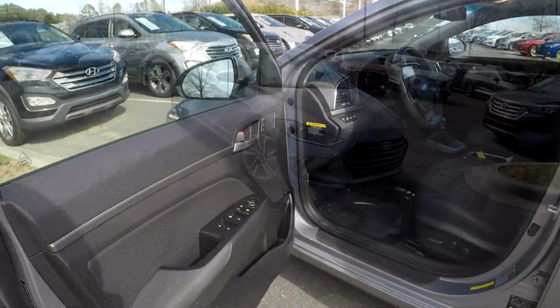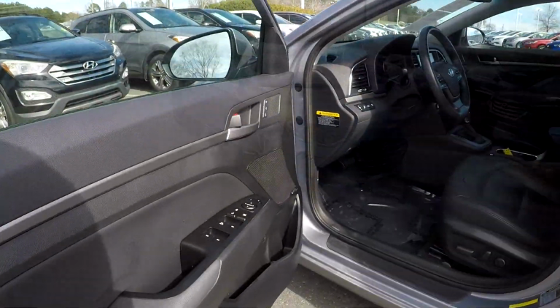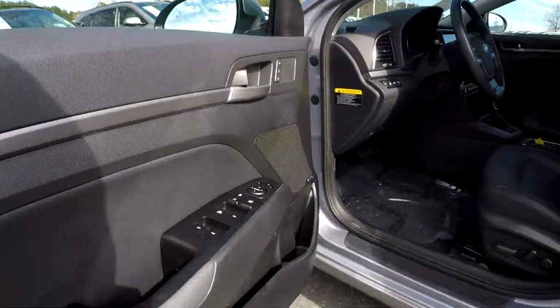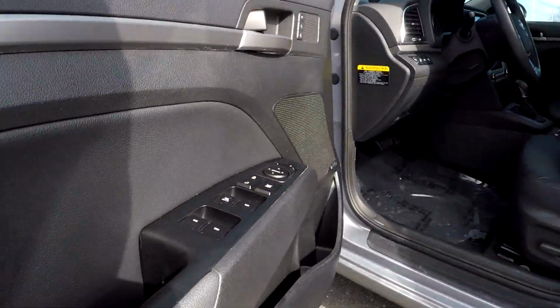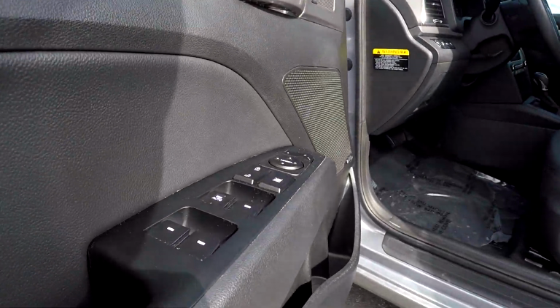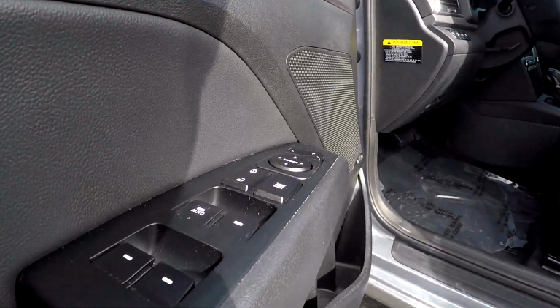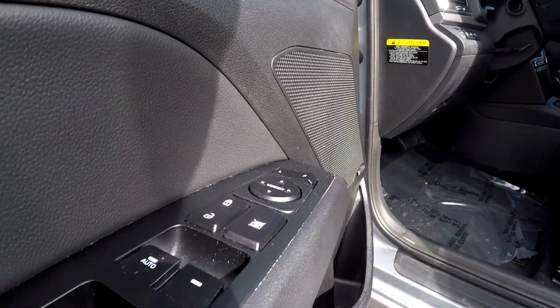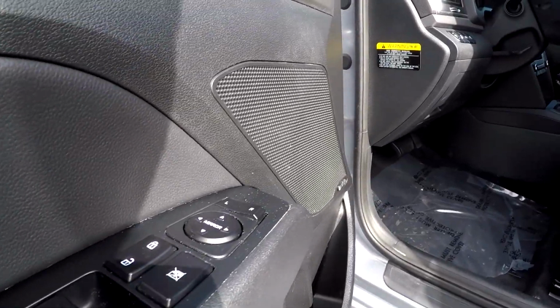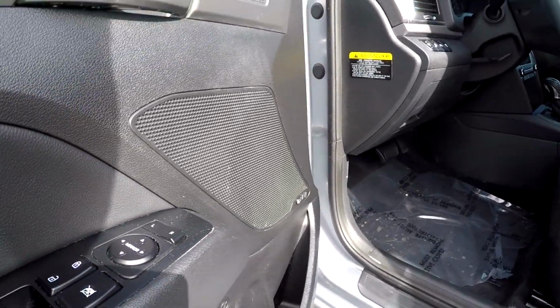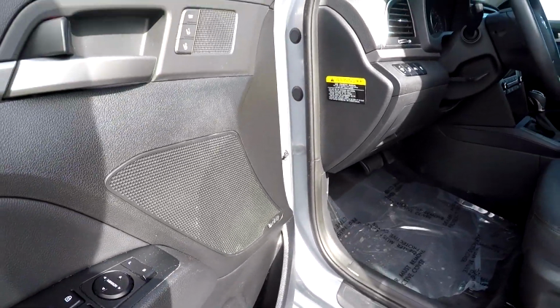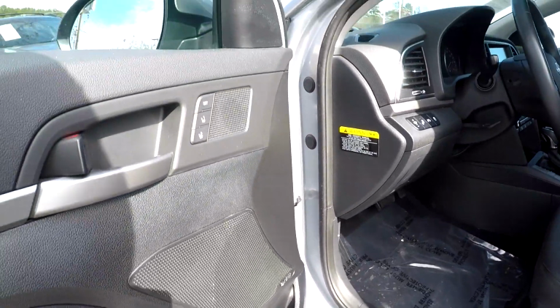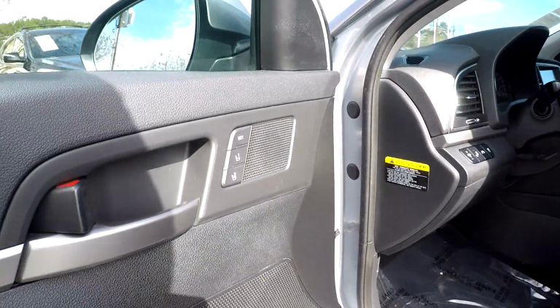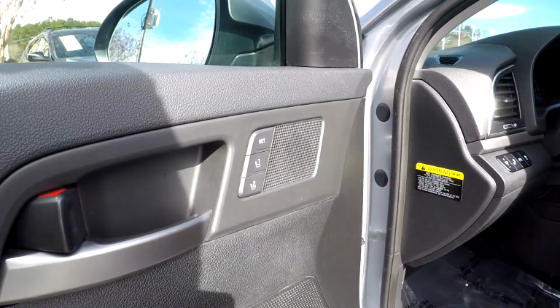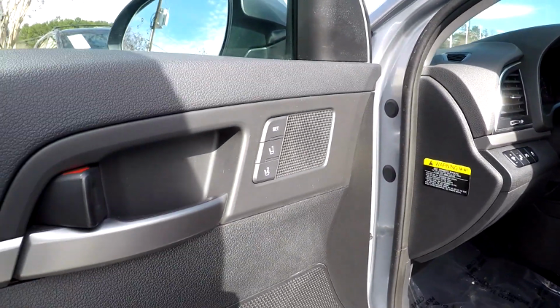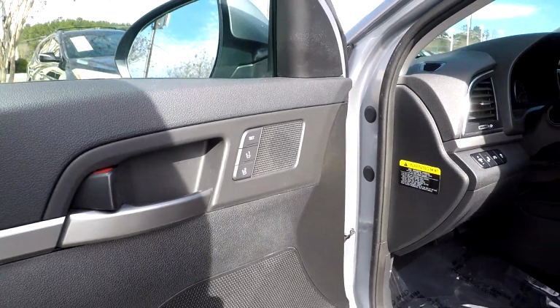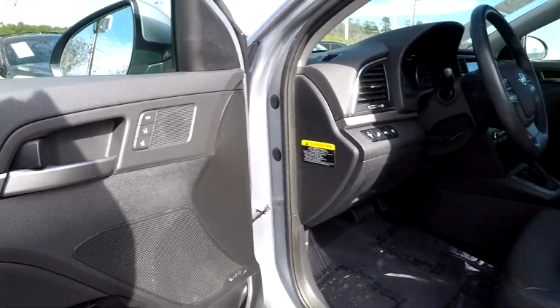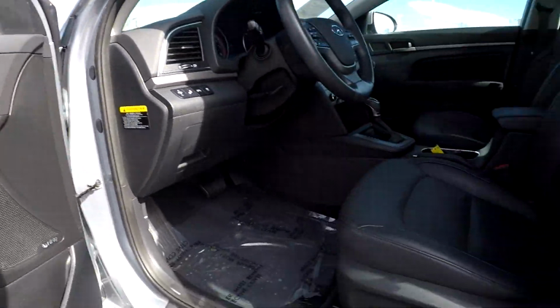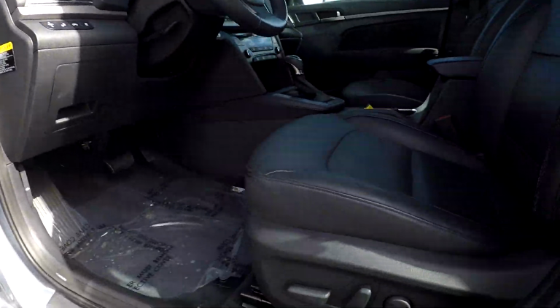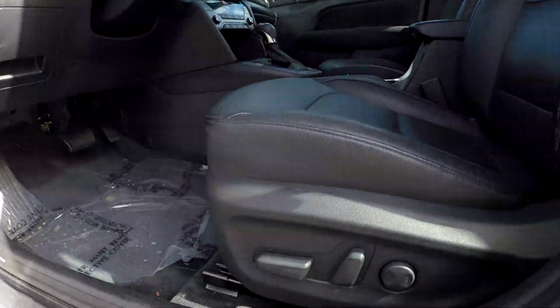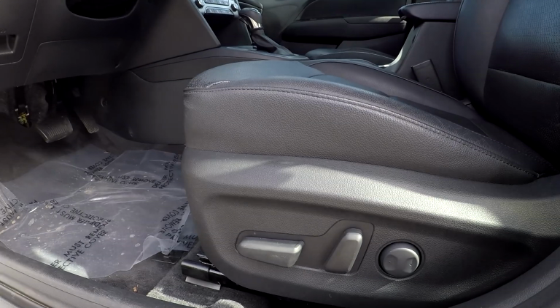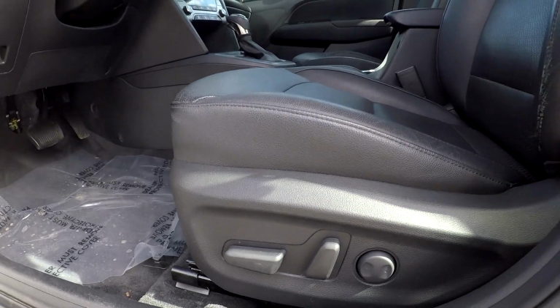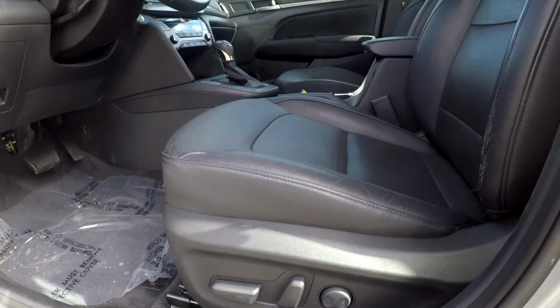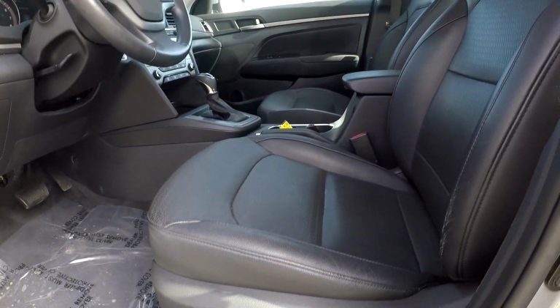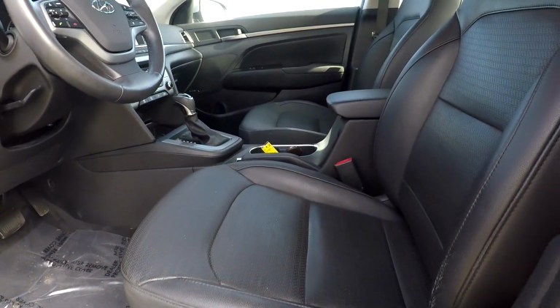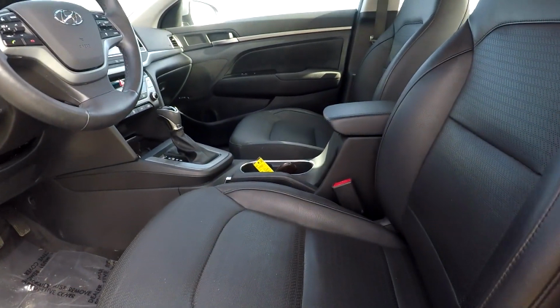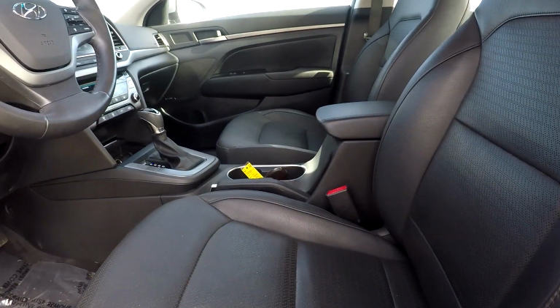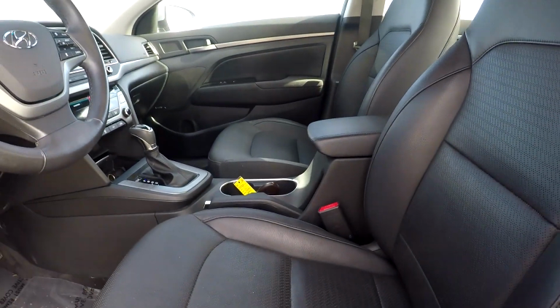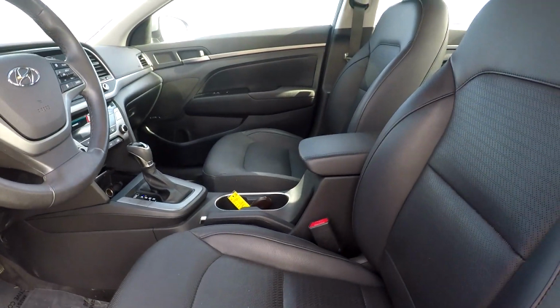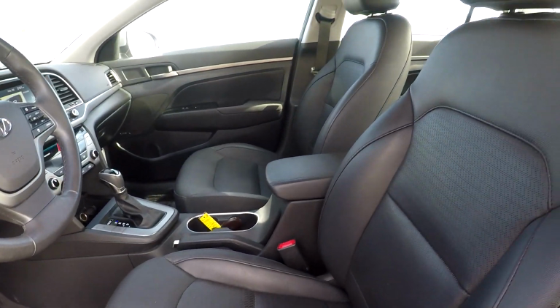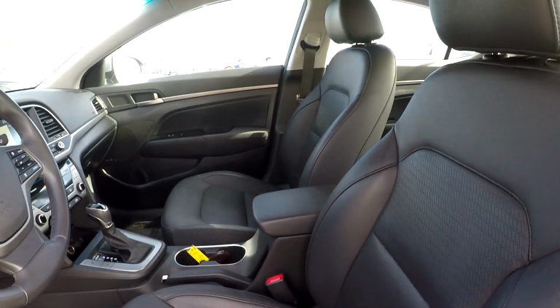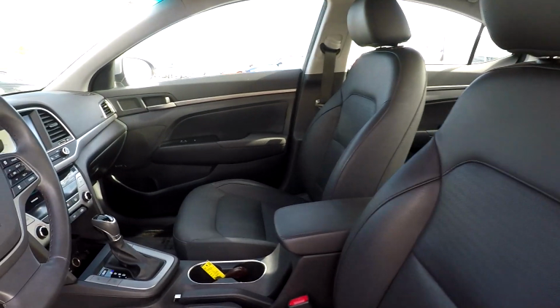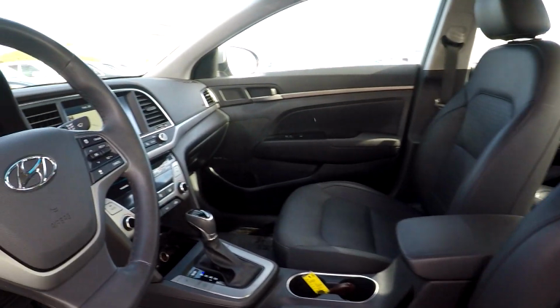Starting here on your driver's side, you're first going to see that you're going to have fully powered locks and windows here for you. You will have two presets here also. You can come down here and look at your seats and see that they are going to be fully powered. Nice, soft, black leather interior here for you.